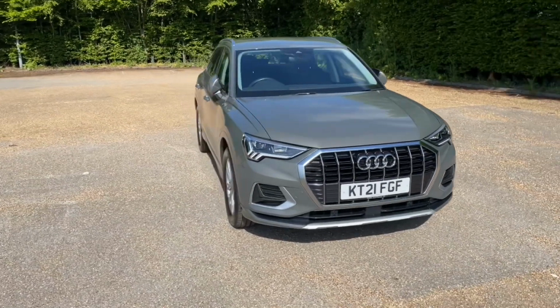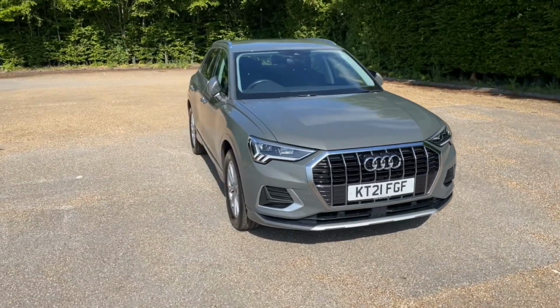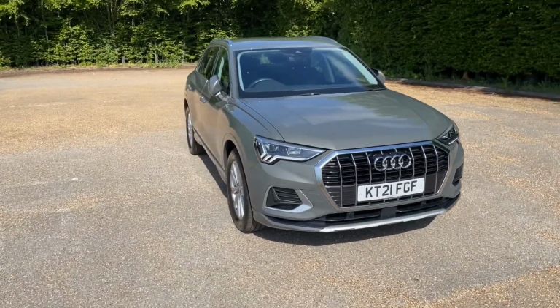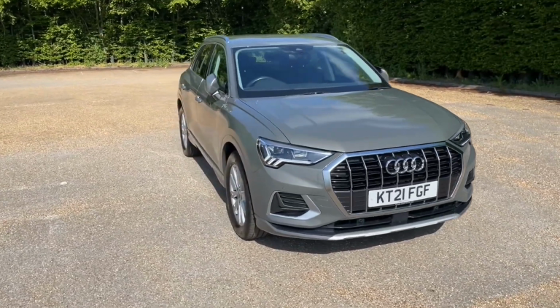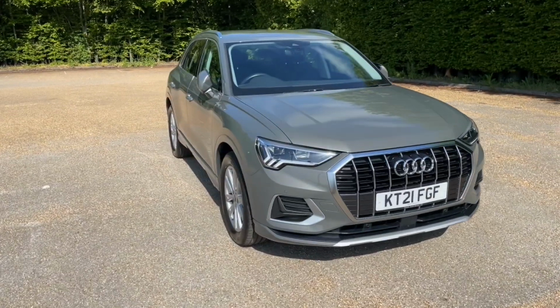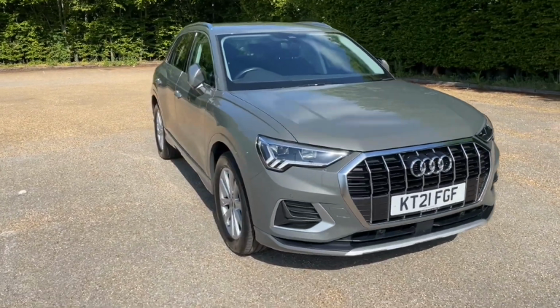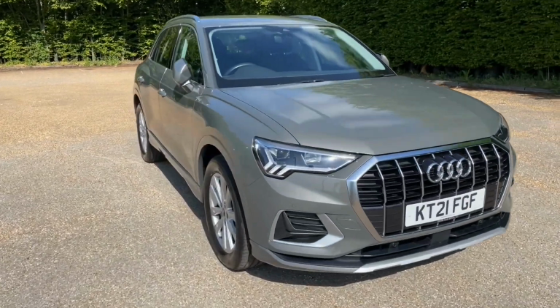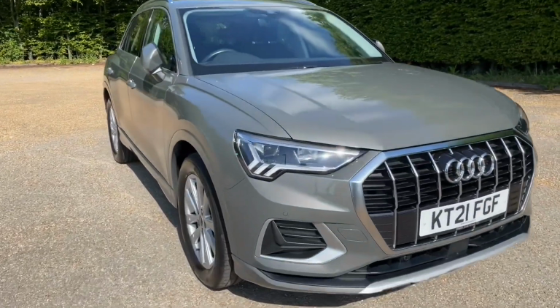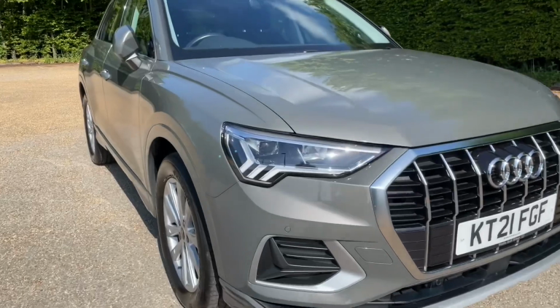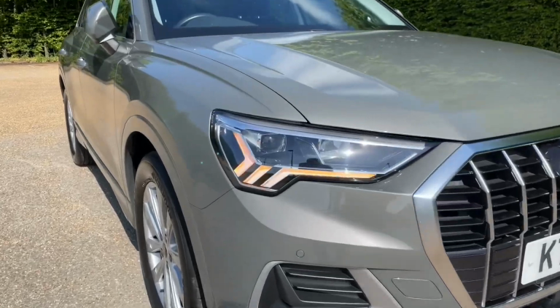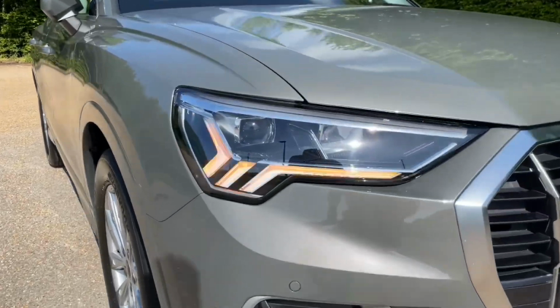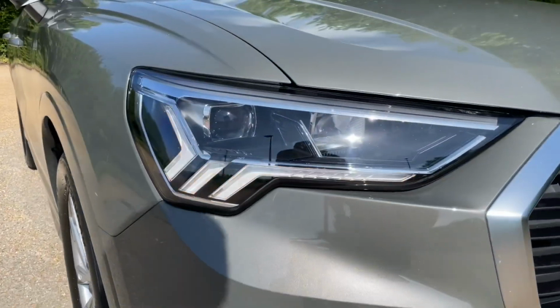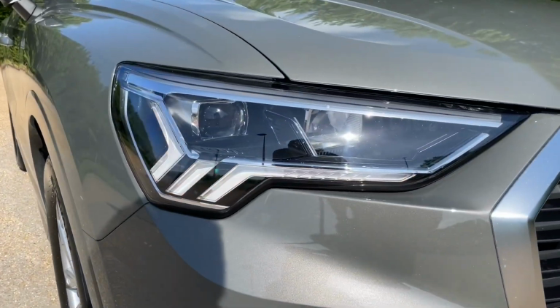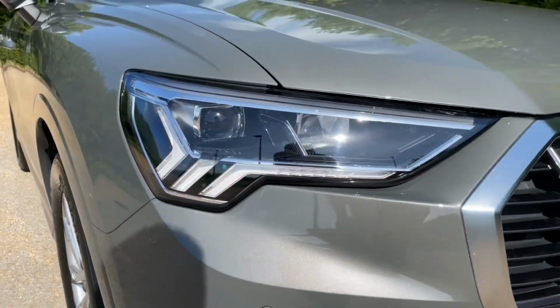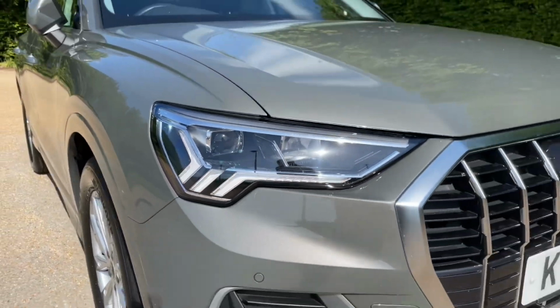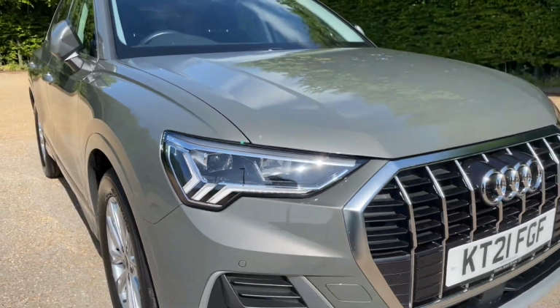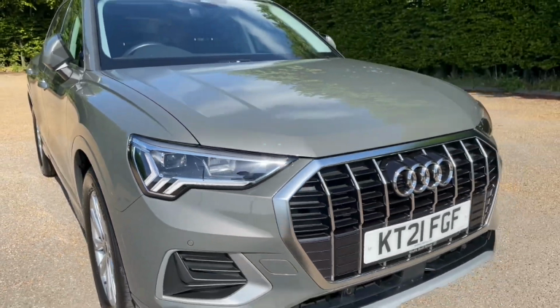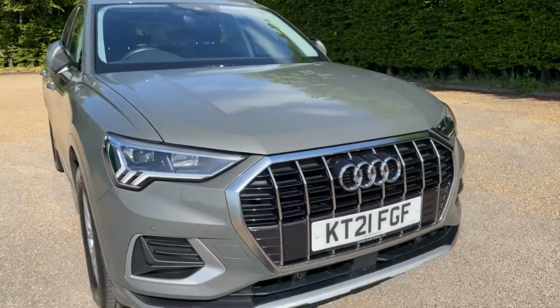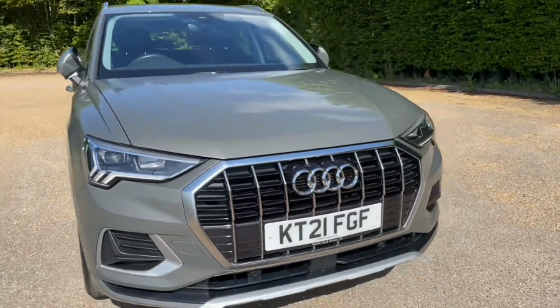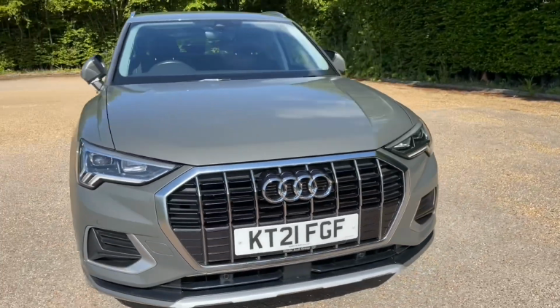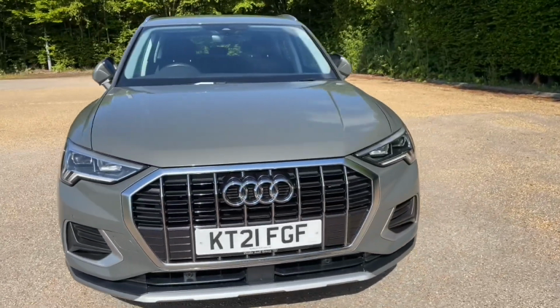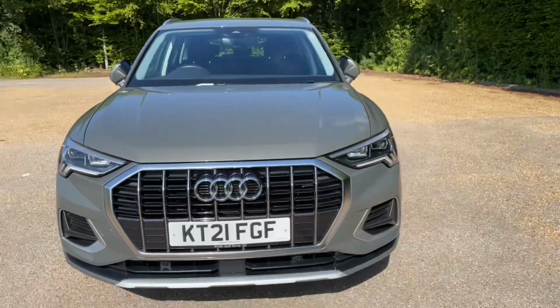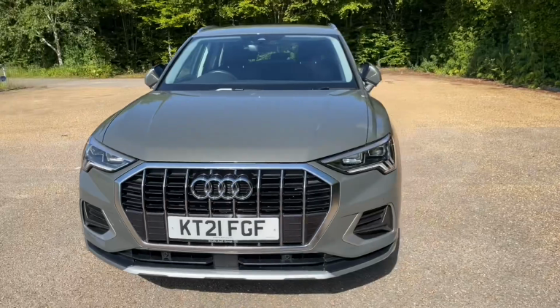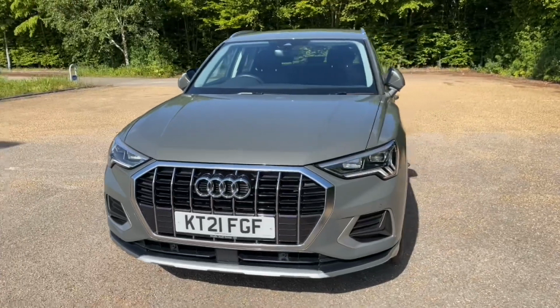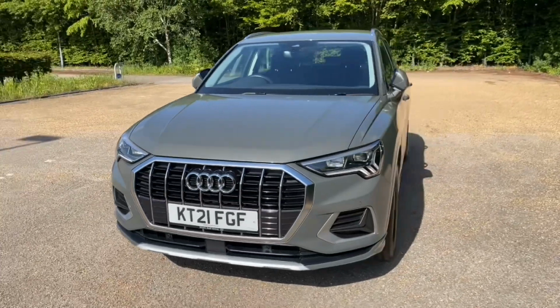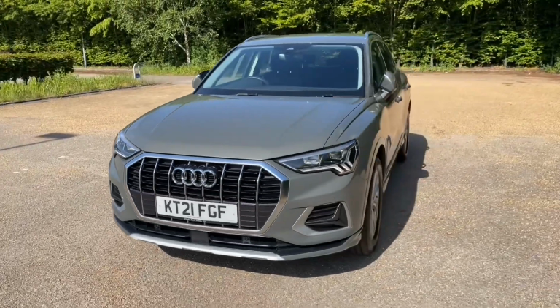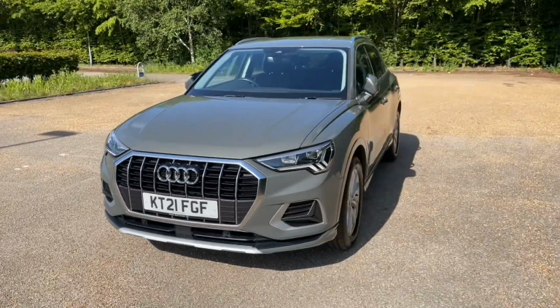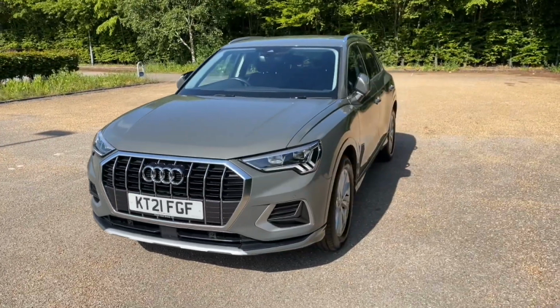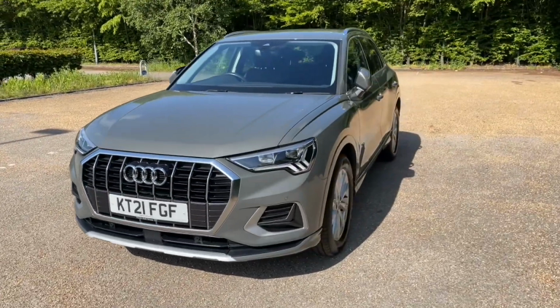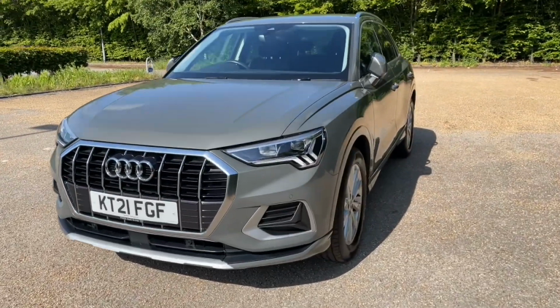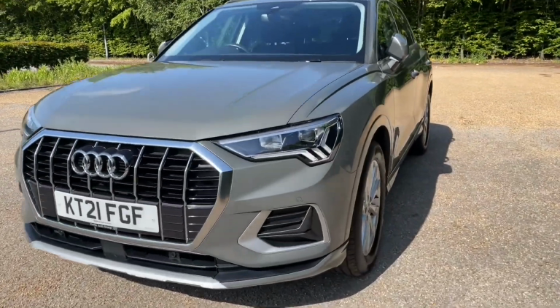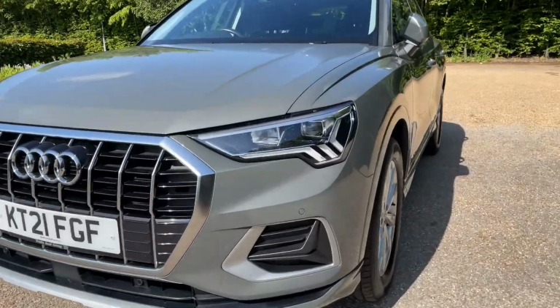This car also features the Comfort and Sound Pack to give you lots of additional features. At the front and rear of the car you'll find the LED headlights and dynamic rear indicators, which is a really cool and unique feature to have.